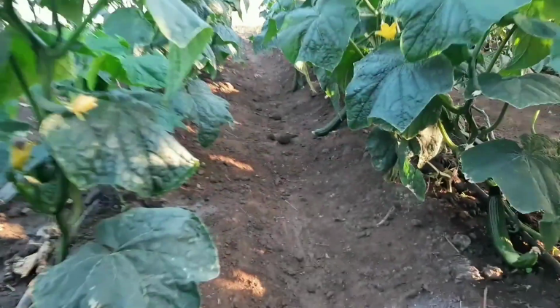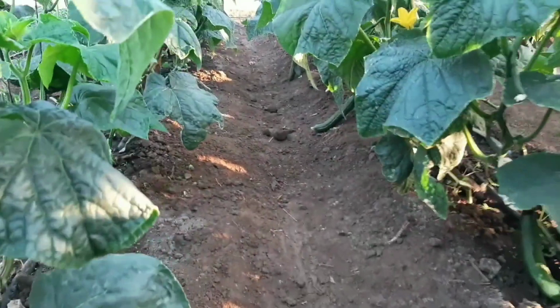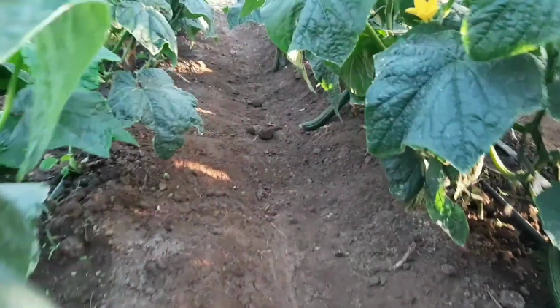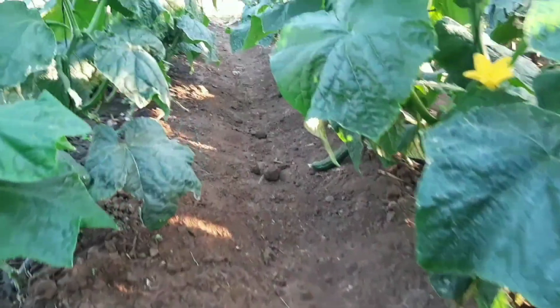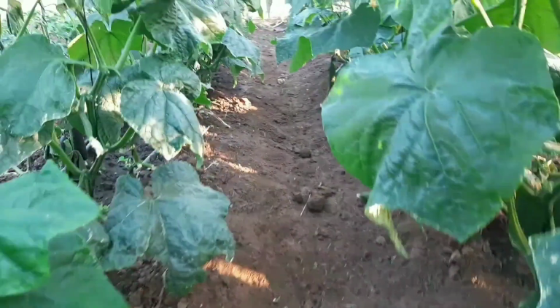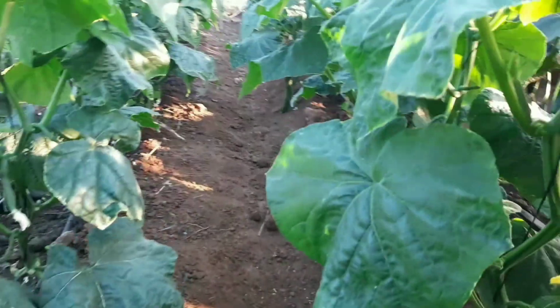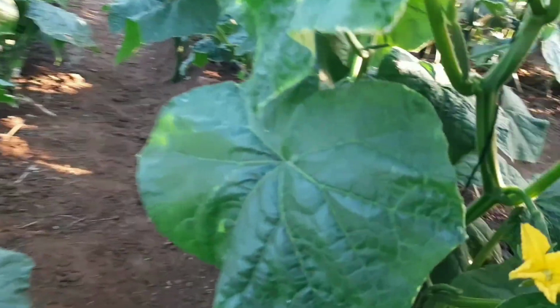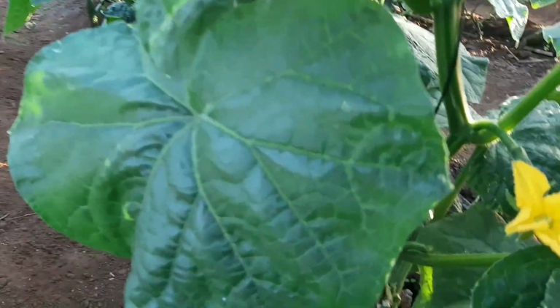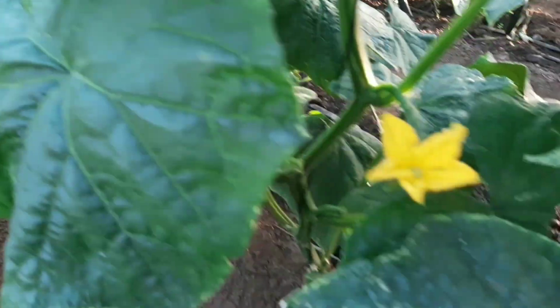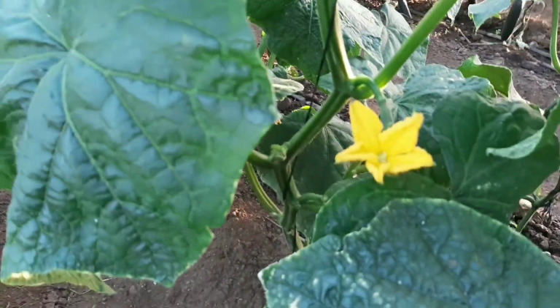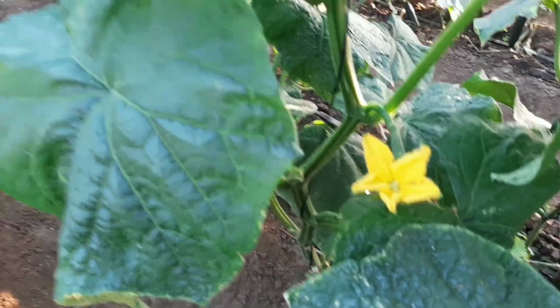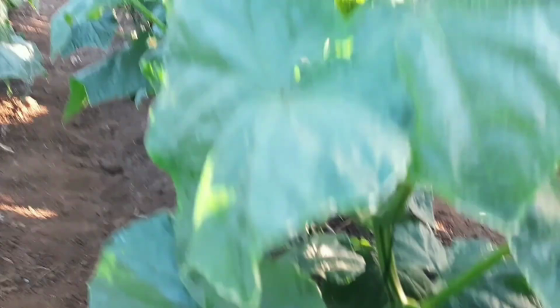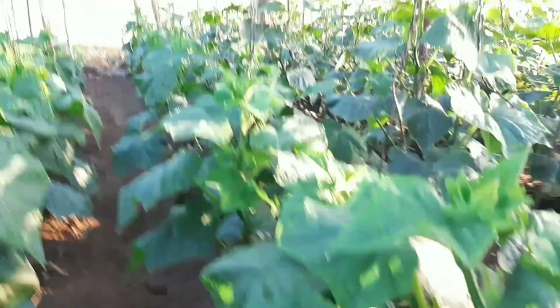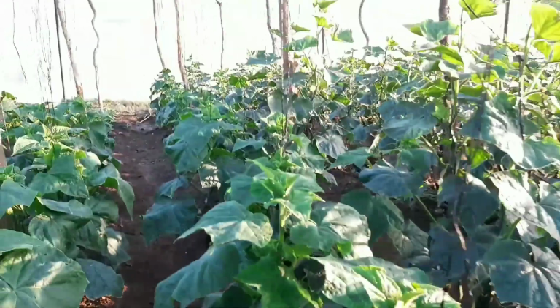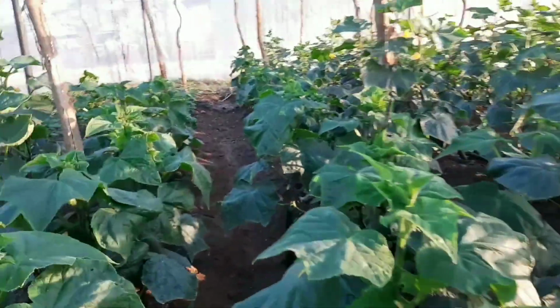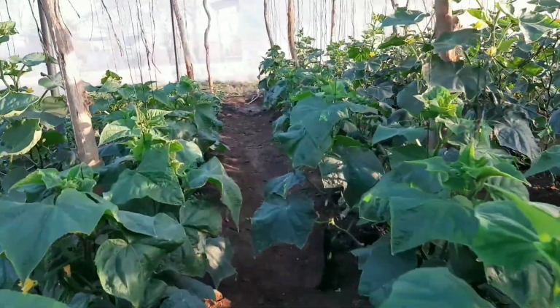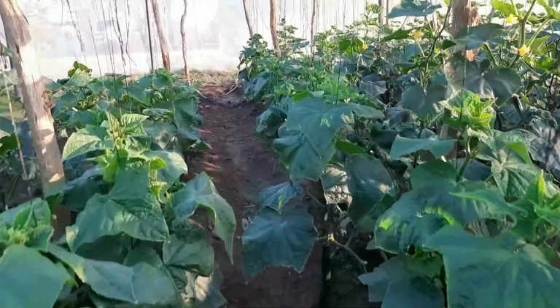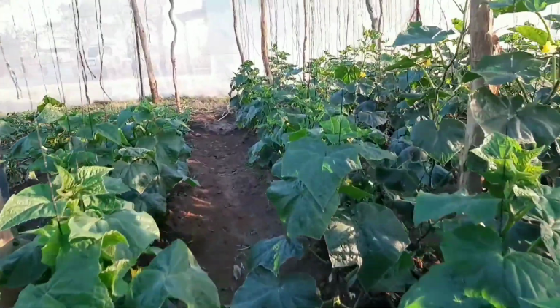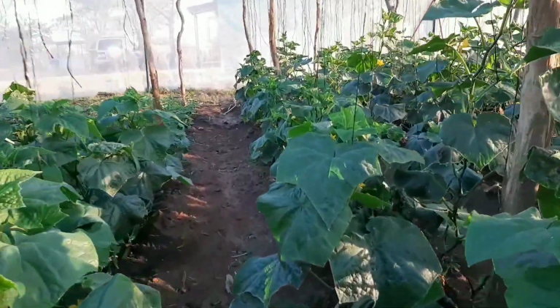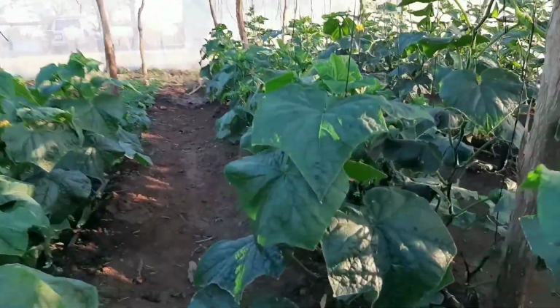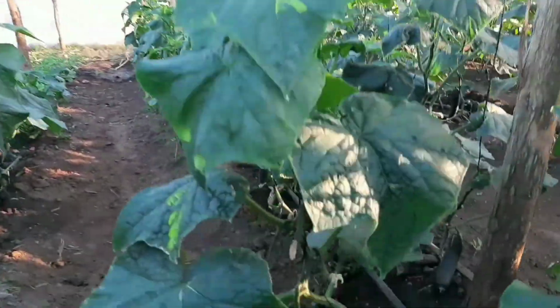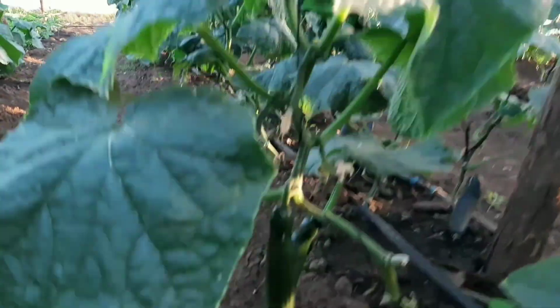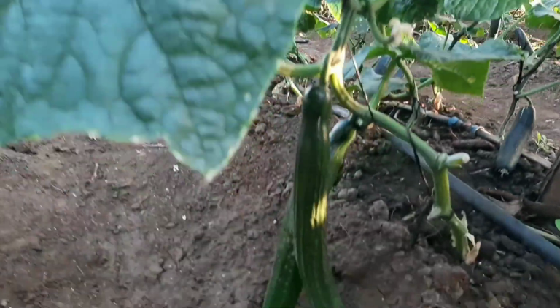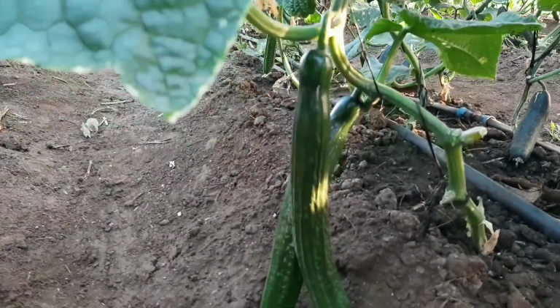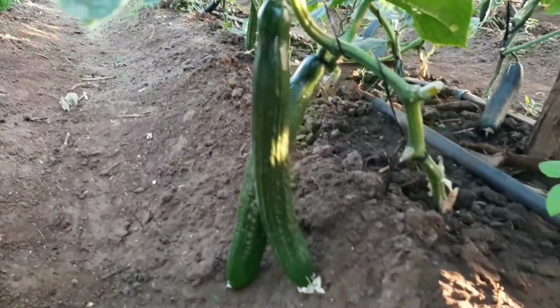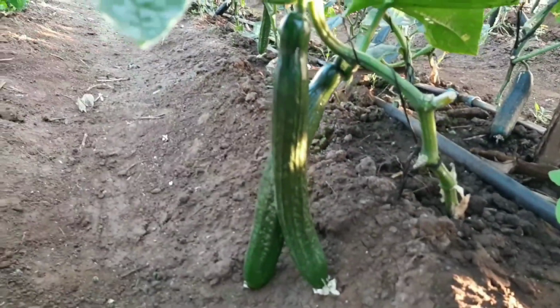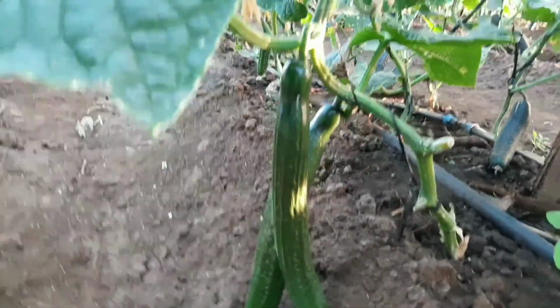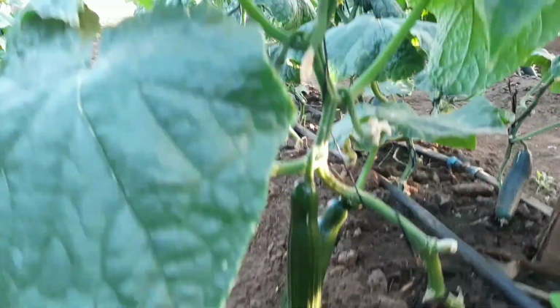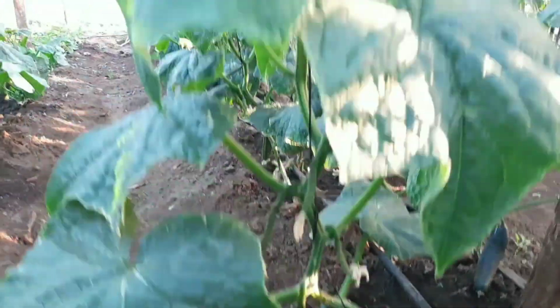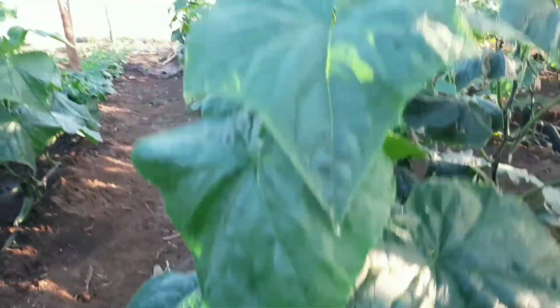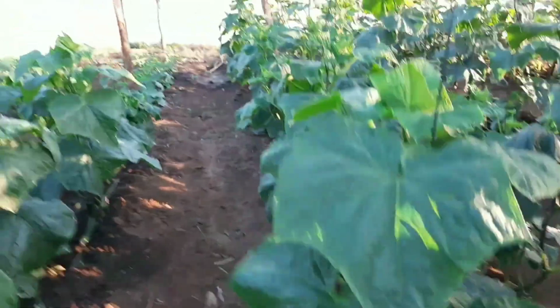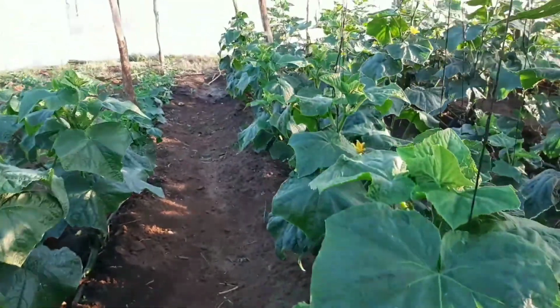That's your slicer cucumber there. Given that this is still a cucurbit, disease management is the same as with the long cucumber, the English cucumber, and any other cucurbits. Midas can actually do well in a shed net.